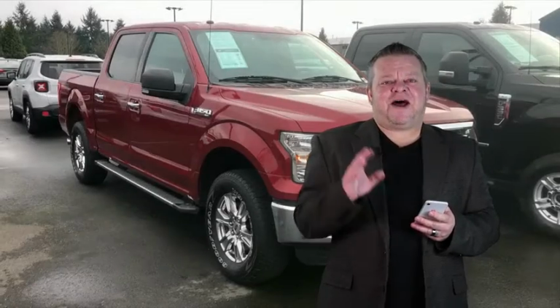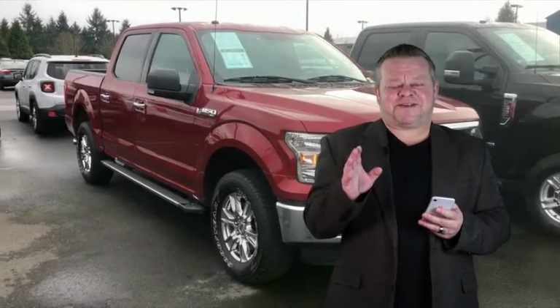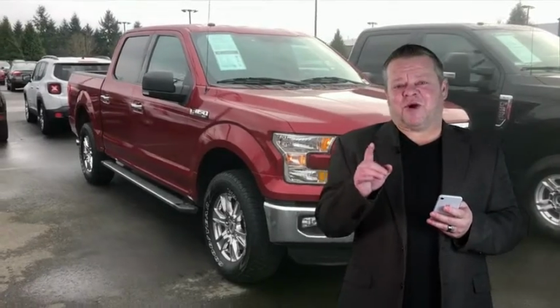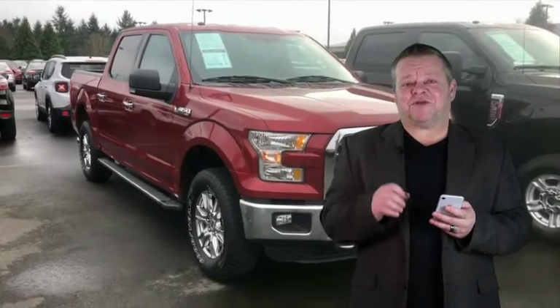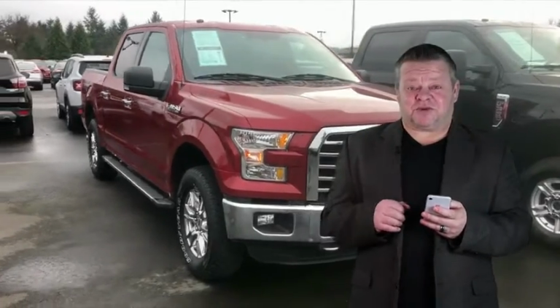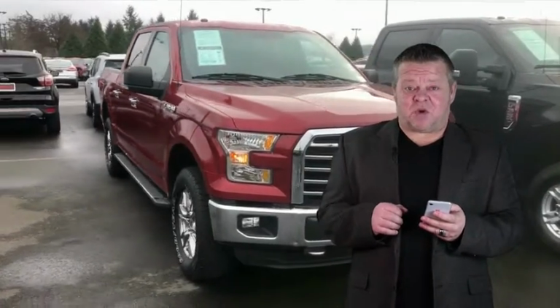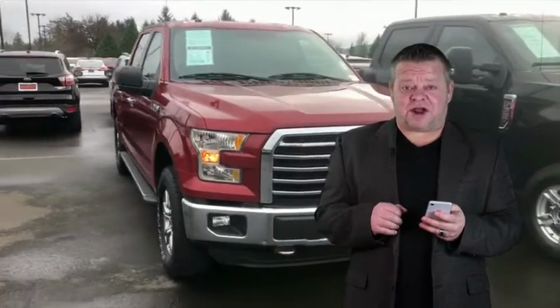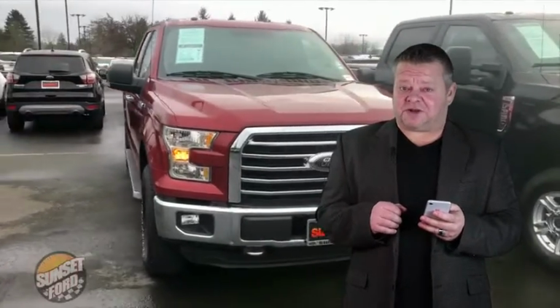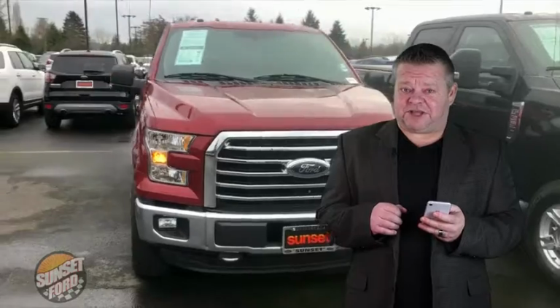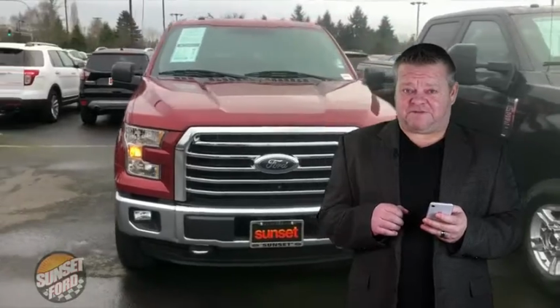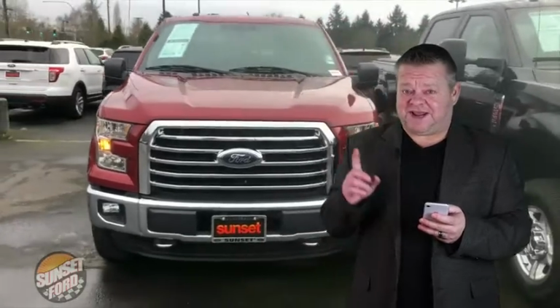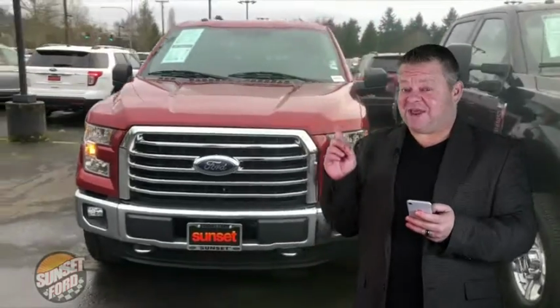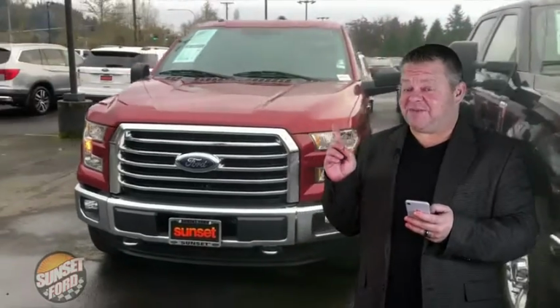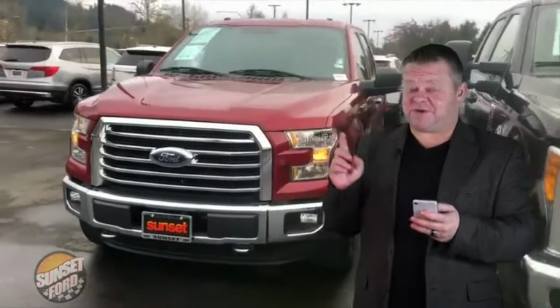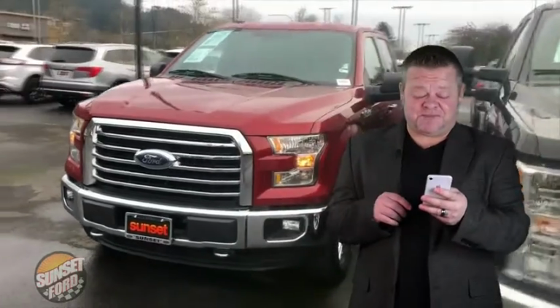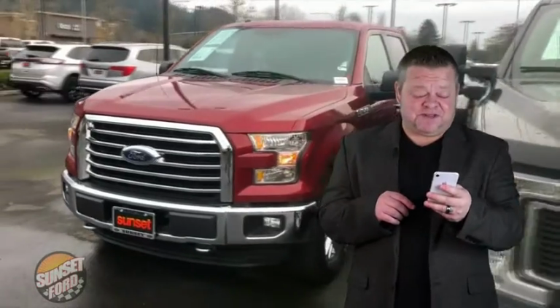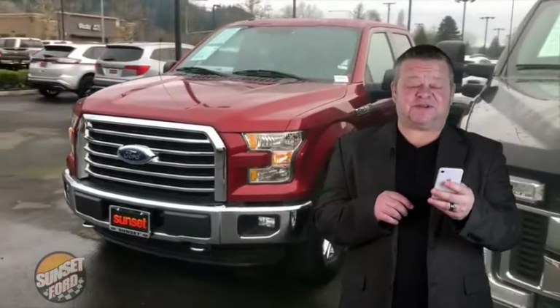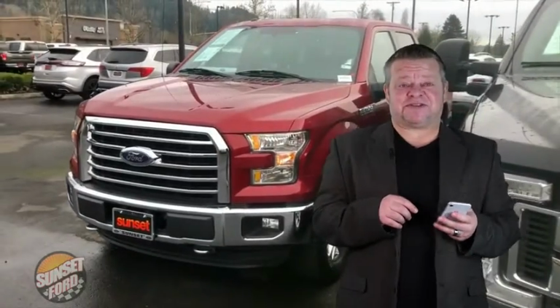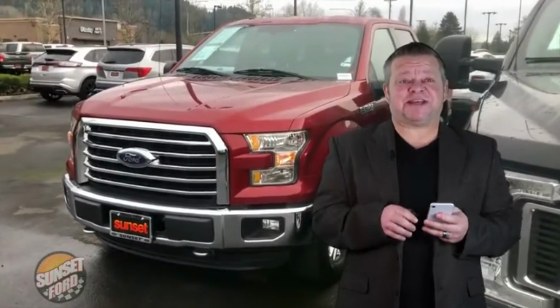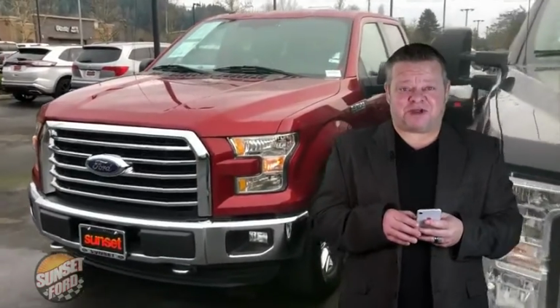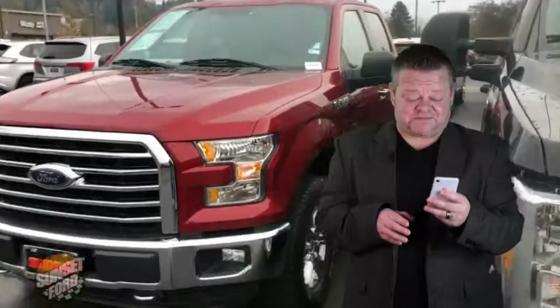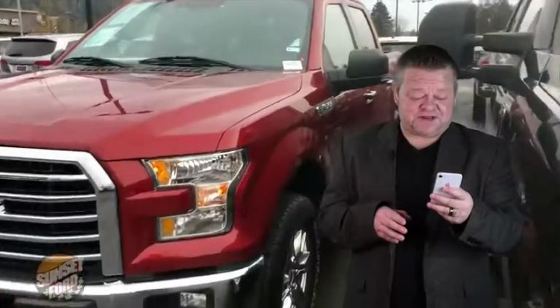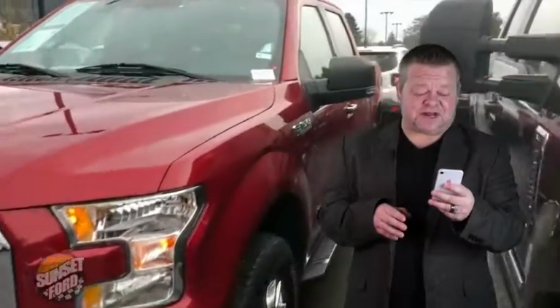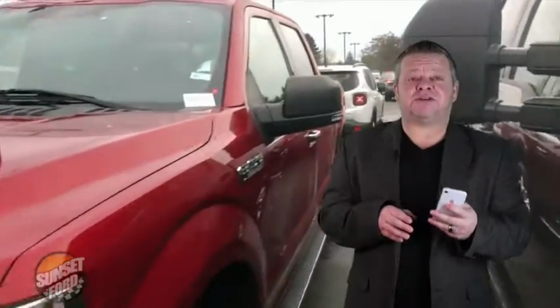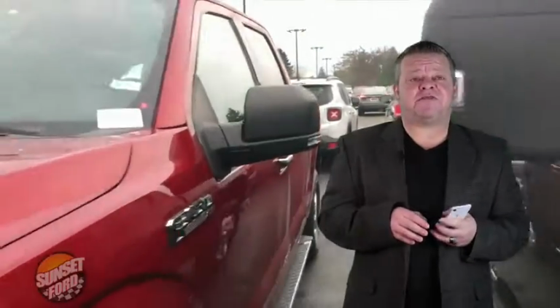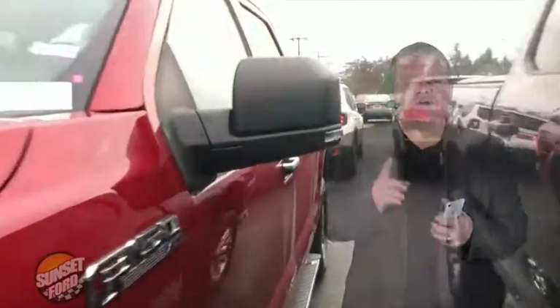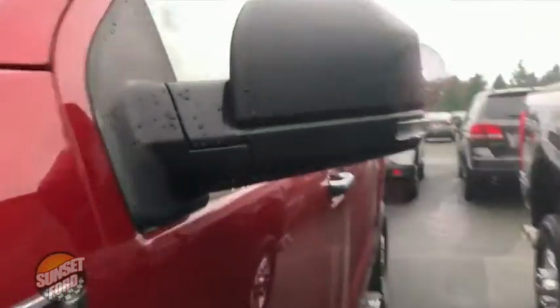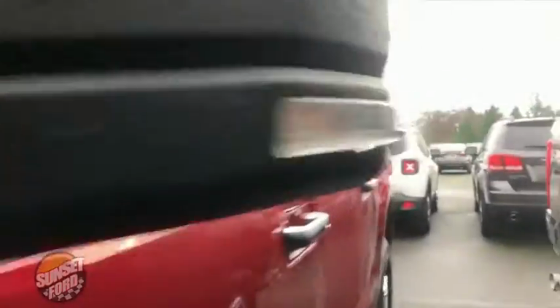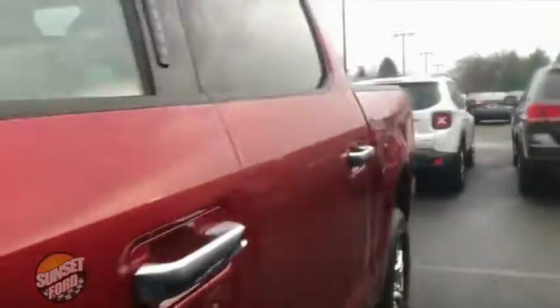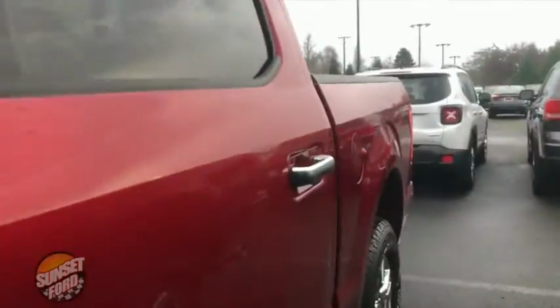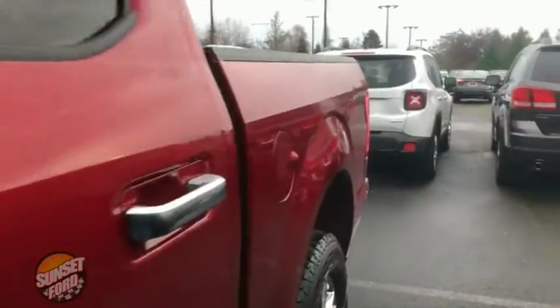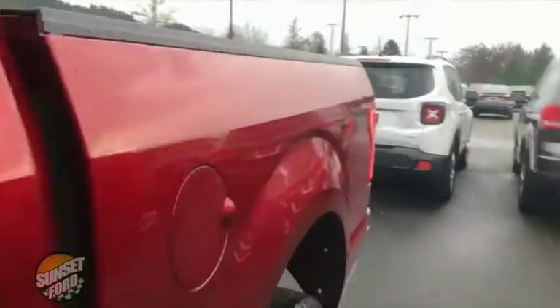Hi, it's Scott and welcome to your virtual video walk-around. If you're looking for a clean F-150, this might be just the one. This is the 2016 Ford F-150. Stock number is 7-4-6-6. Let's give you that virtual video walk-around.